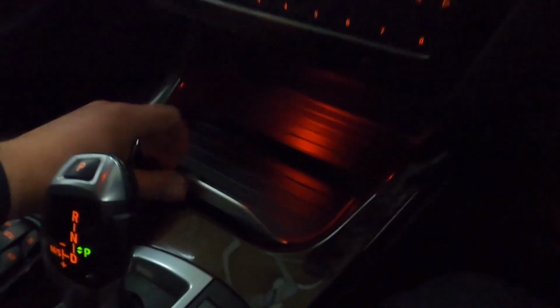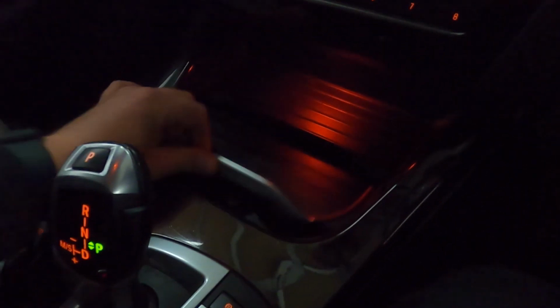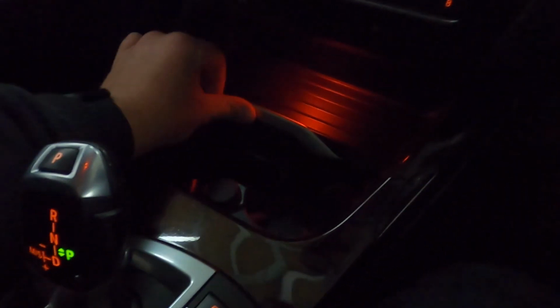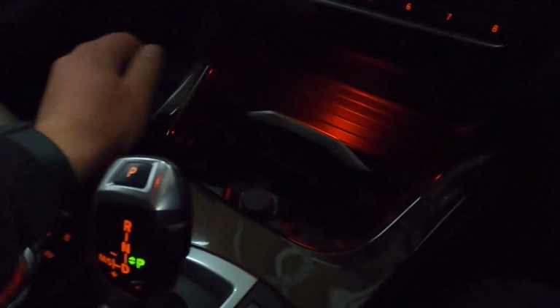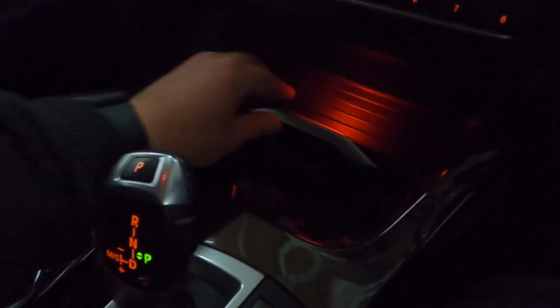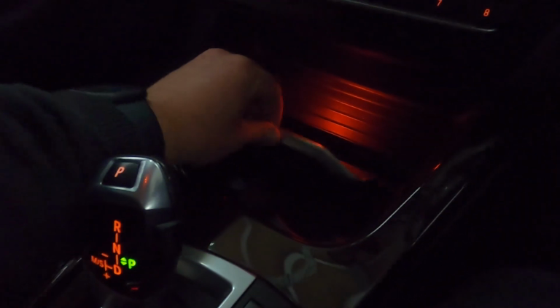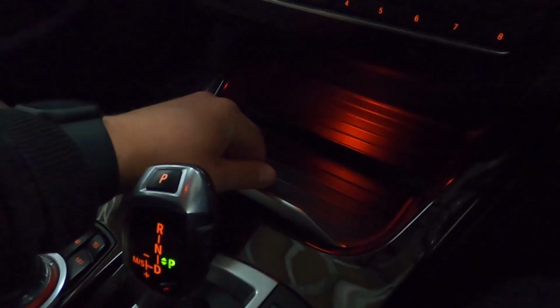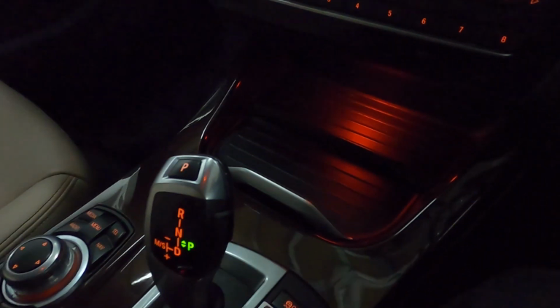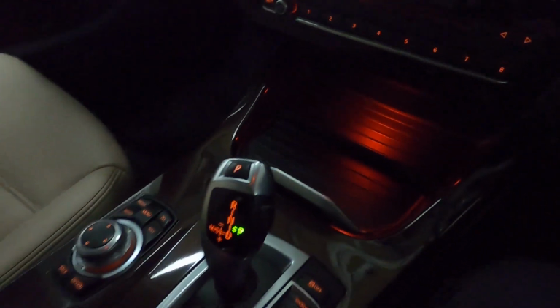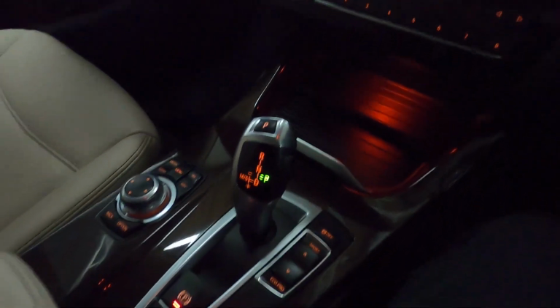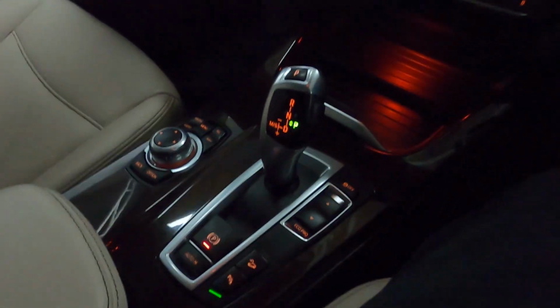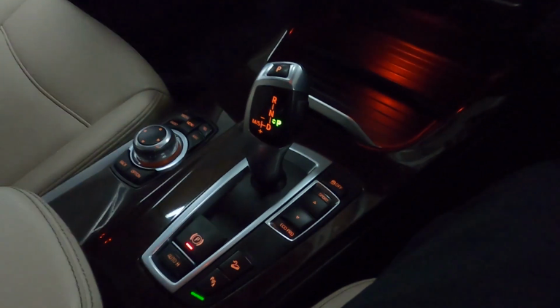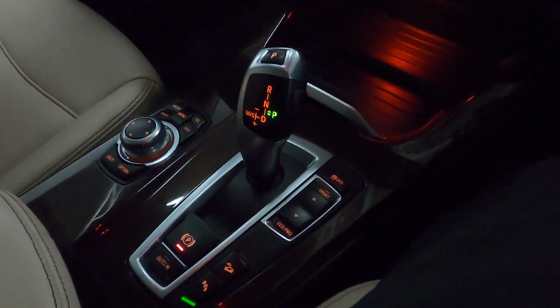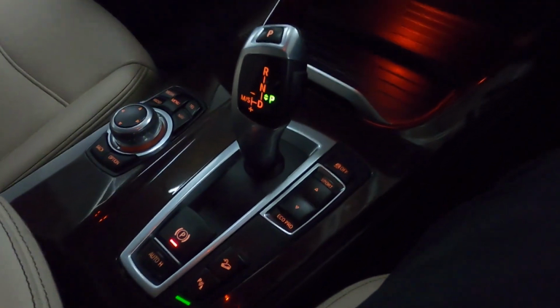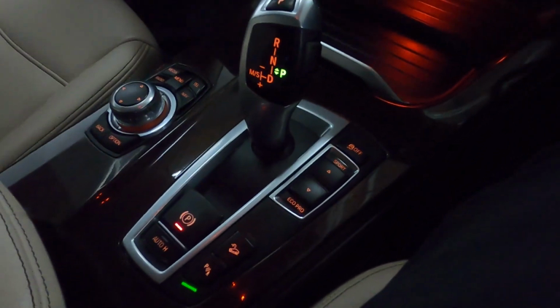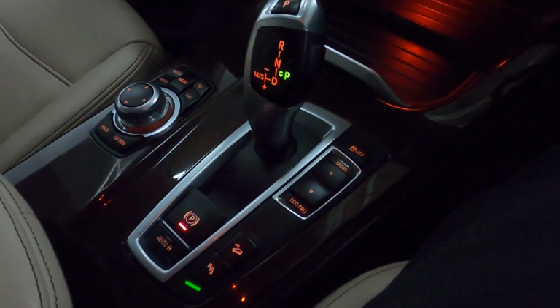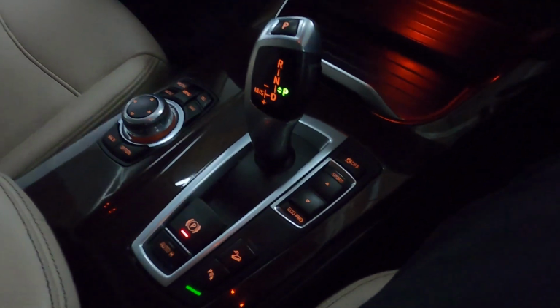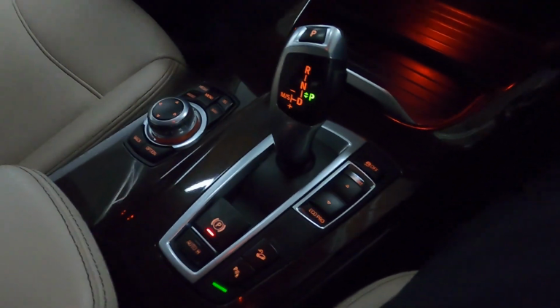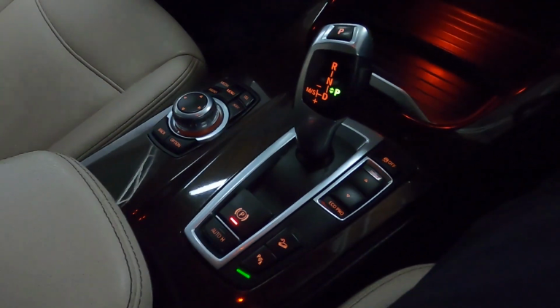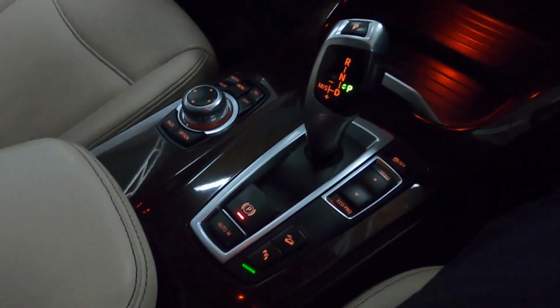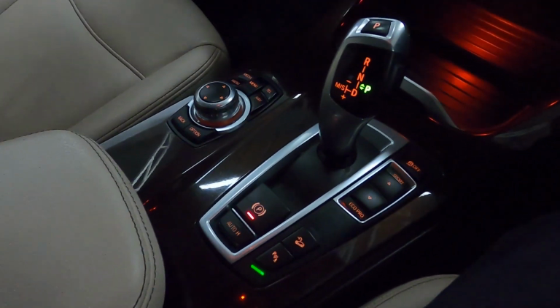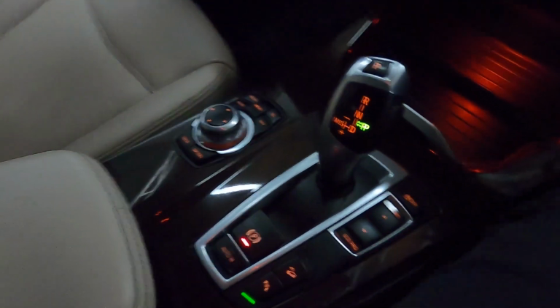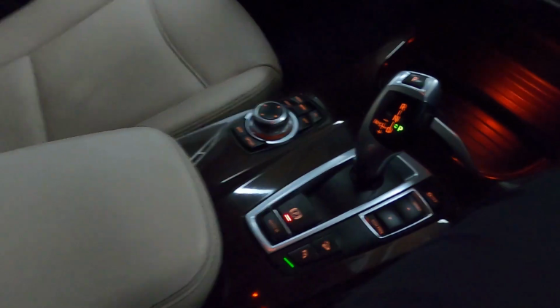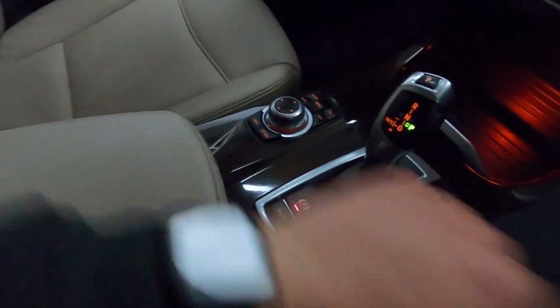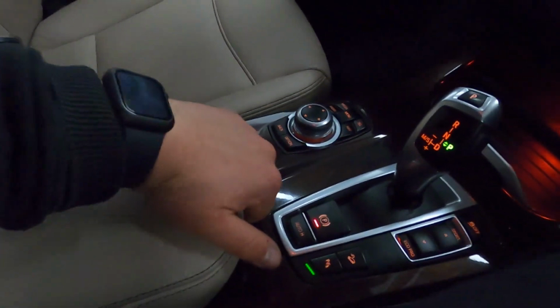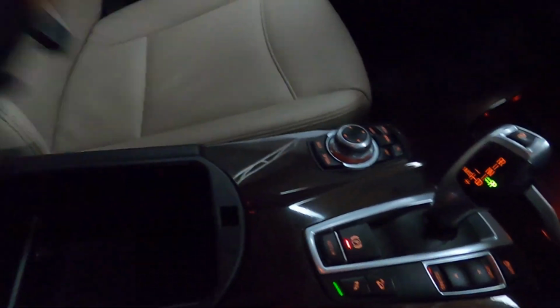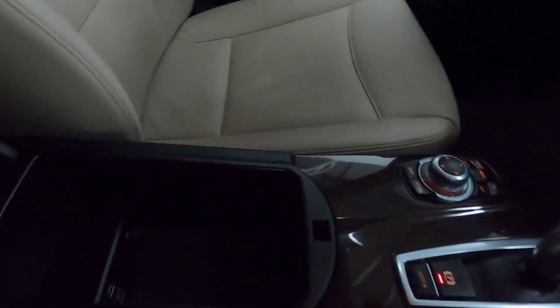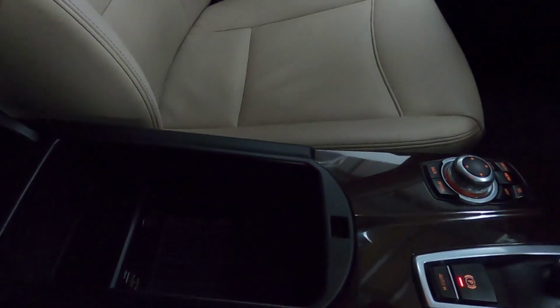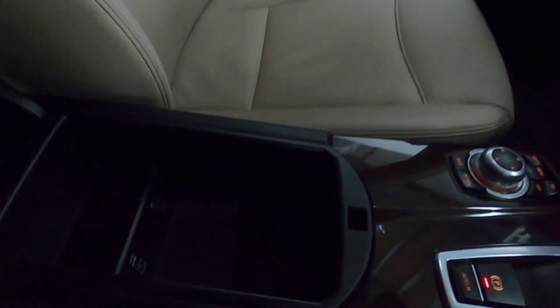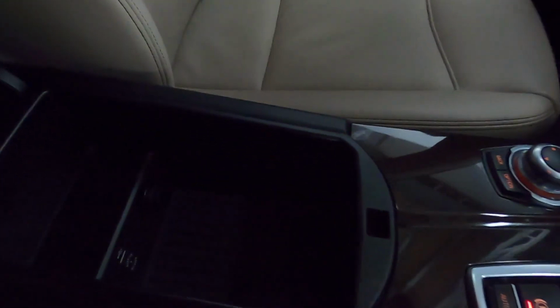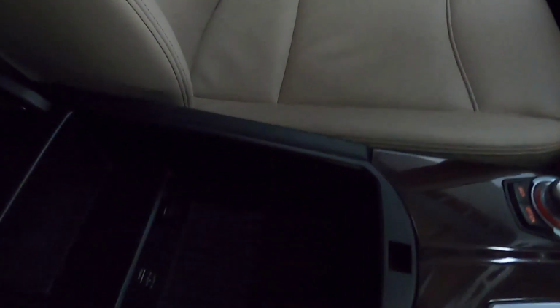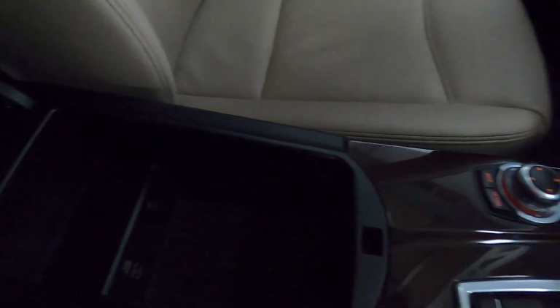Nice storage options including cup holders. All your different driving modes all the way from Eco Pro to Sport. The electronic parking brake with auto hold, and of course storage underneath the armrest — there's plenty of it.